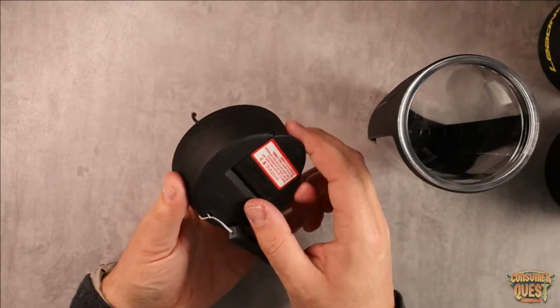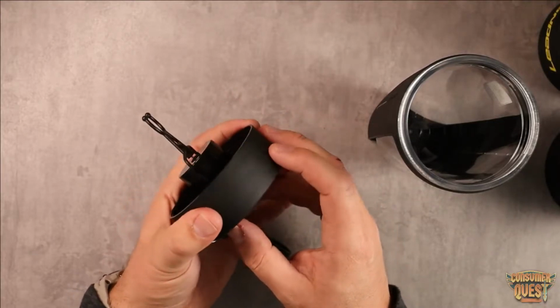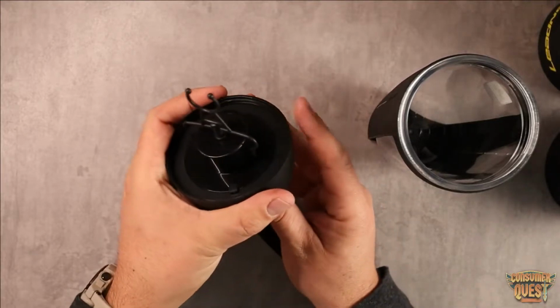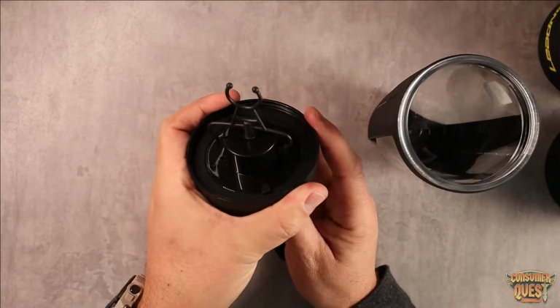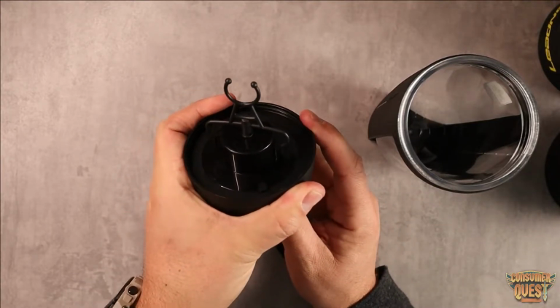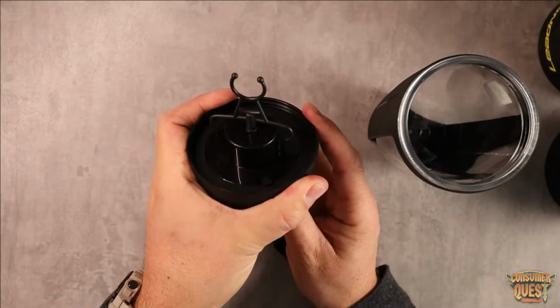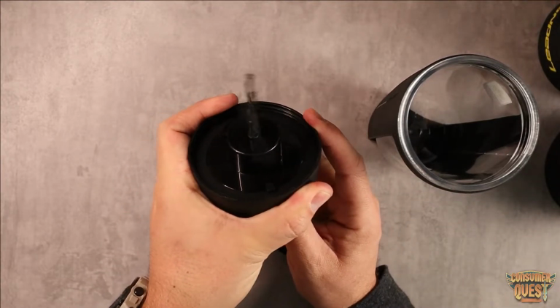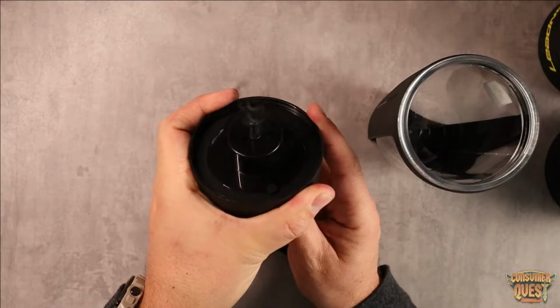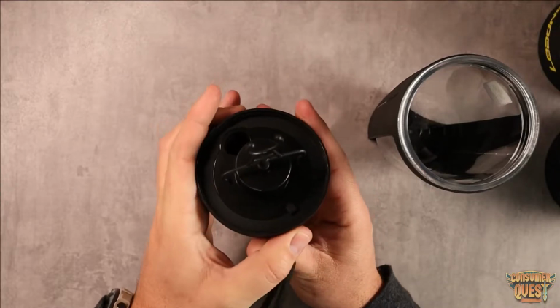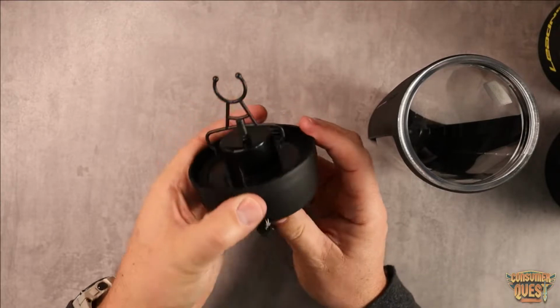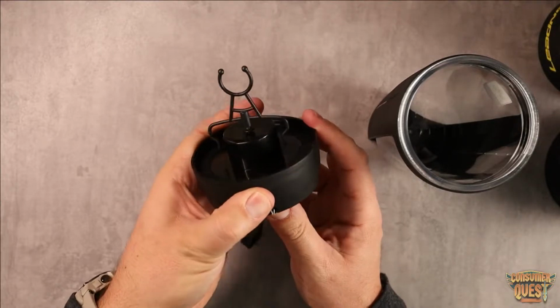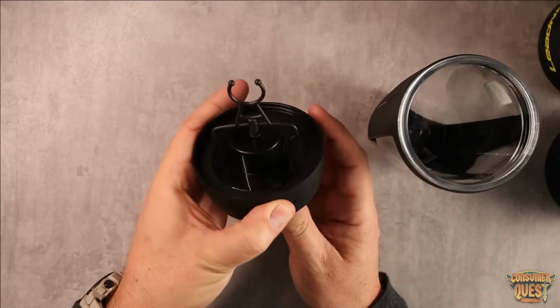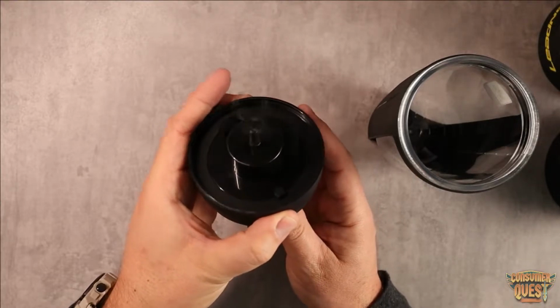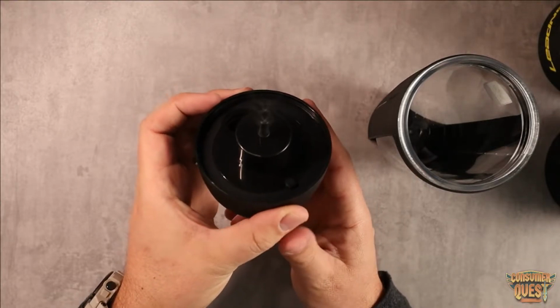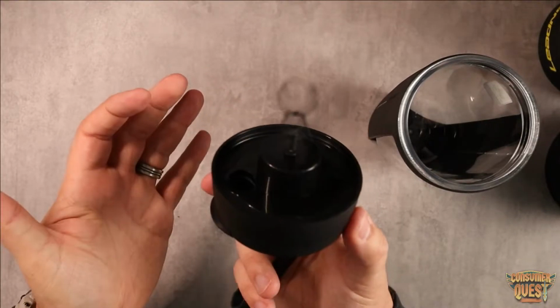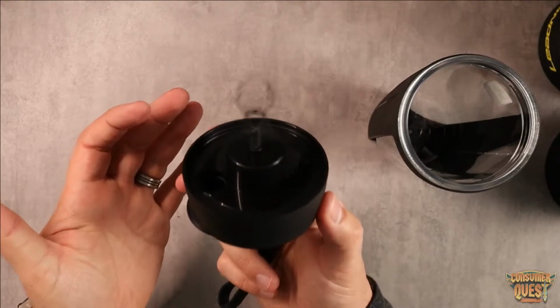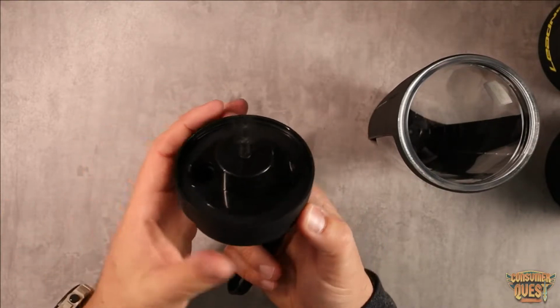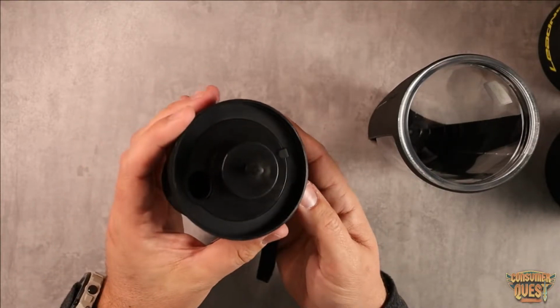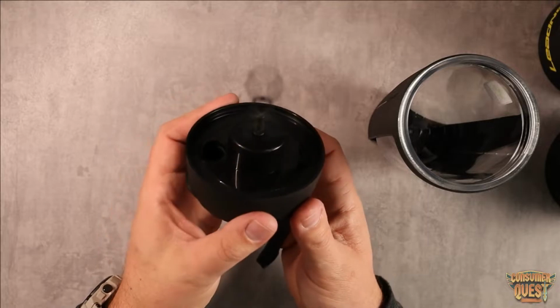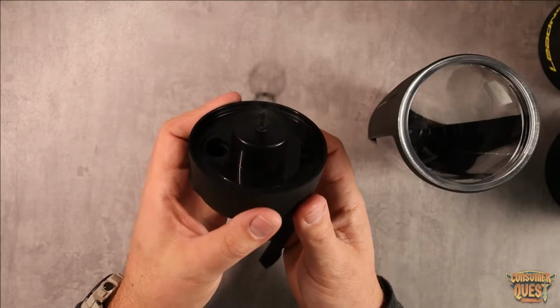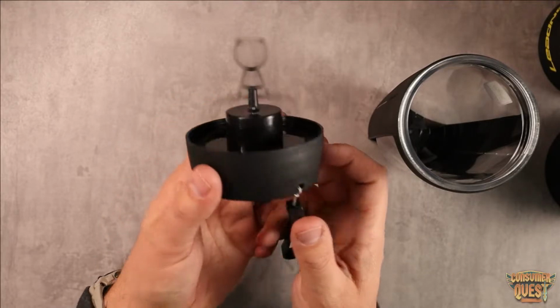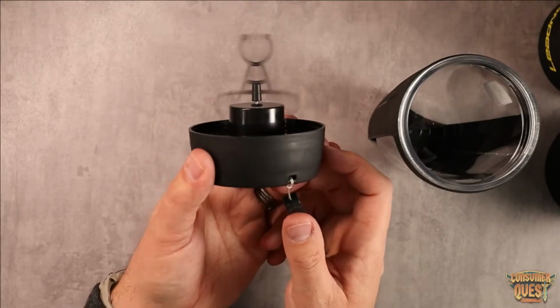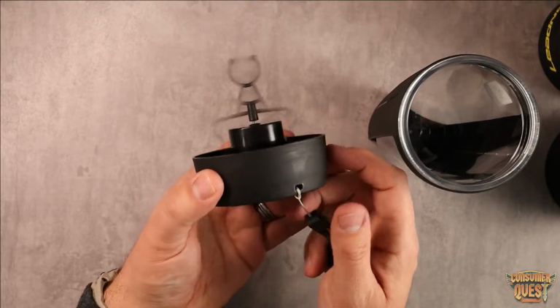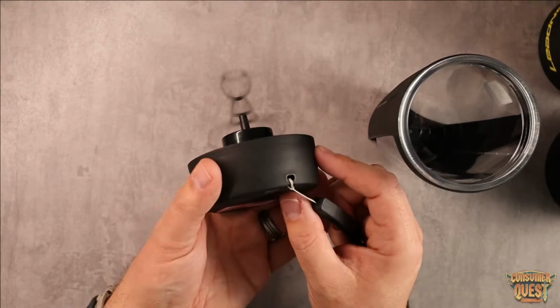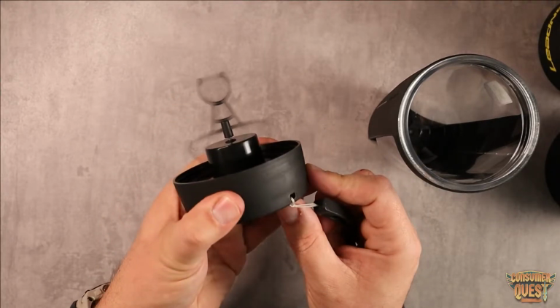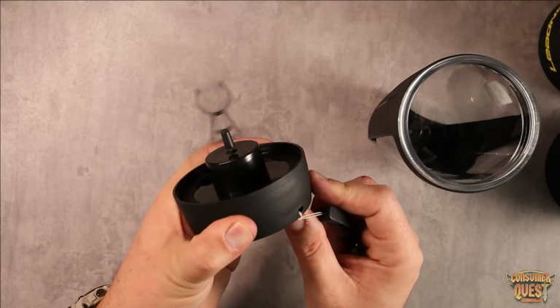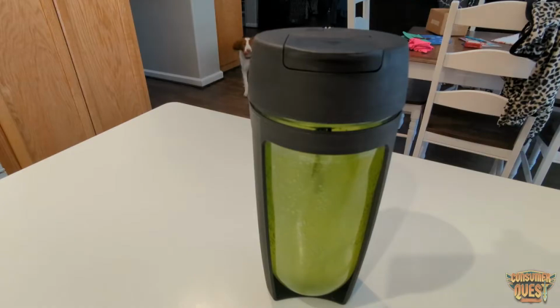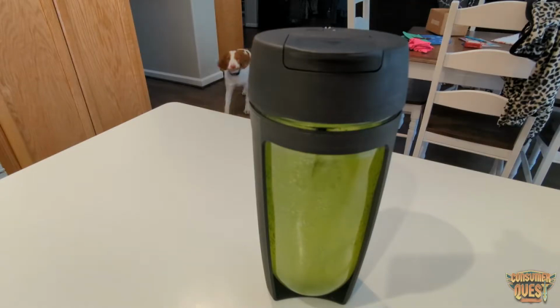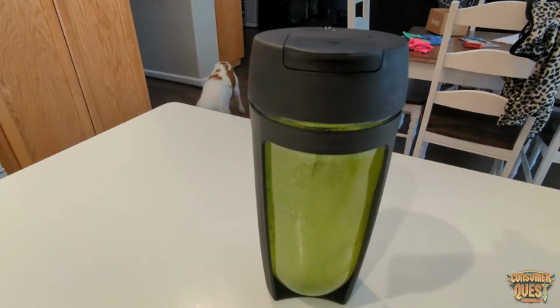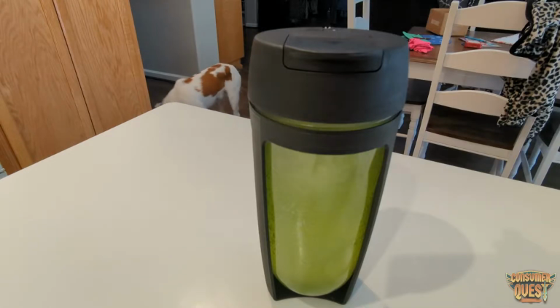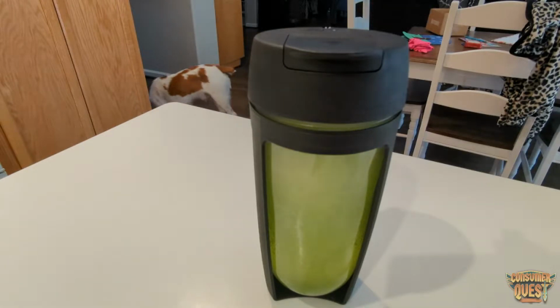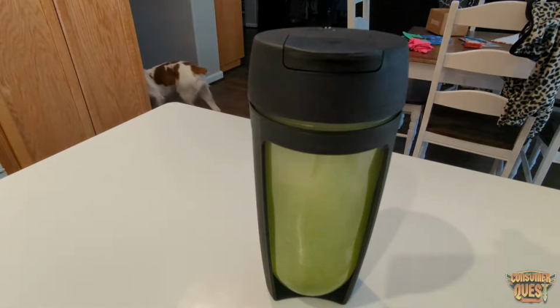This is specifically designed so that when you push the button — you can push and hold it down — it's going to stir the mix in there for you. You can see as this thing spins like crazy. Obviously you don't want to do this at home, but as you can see from the video I'm showing right here, it works really, really well.